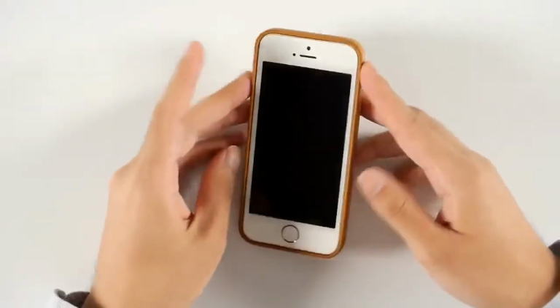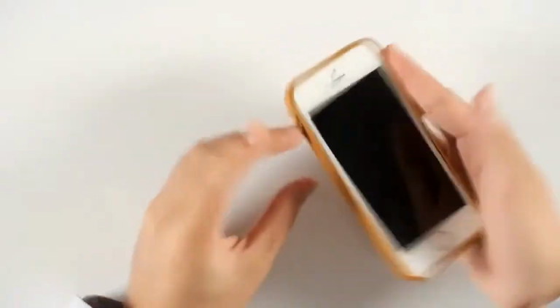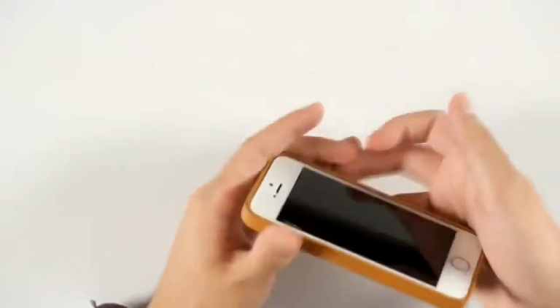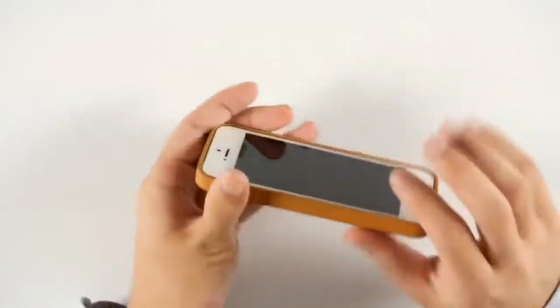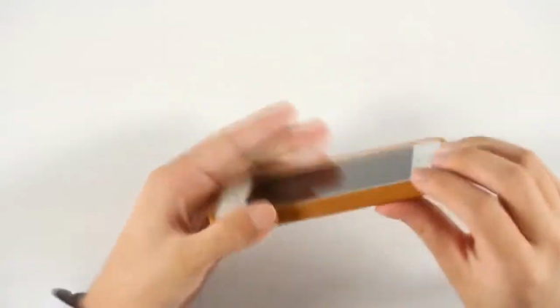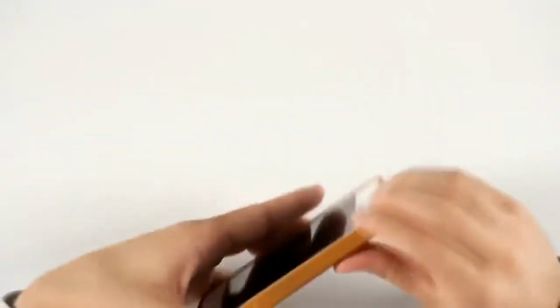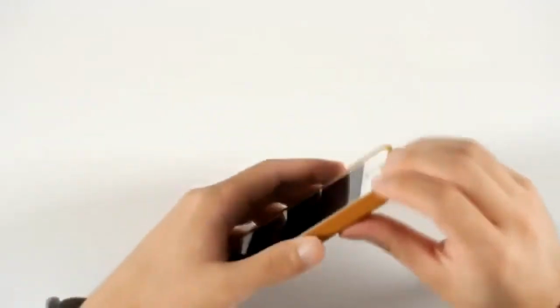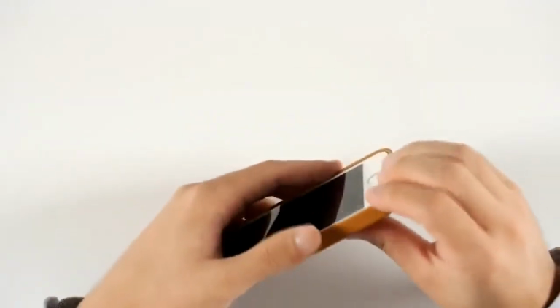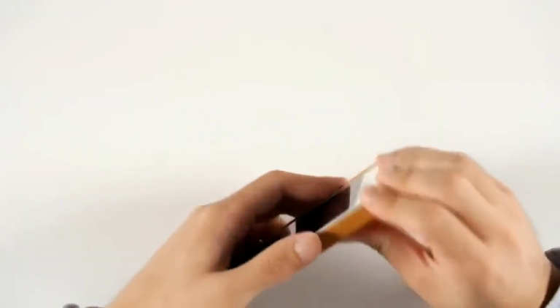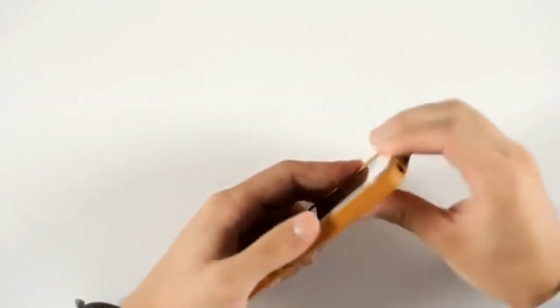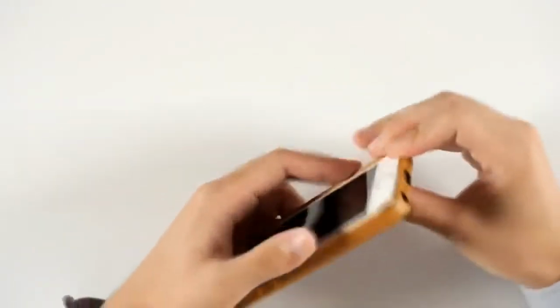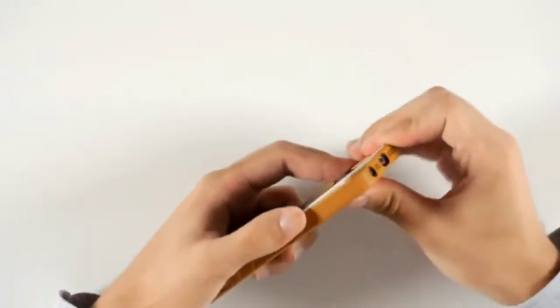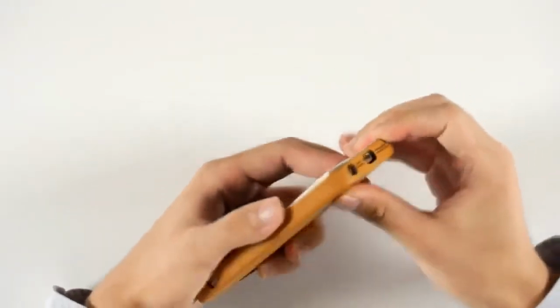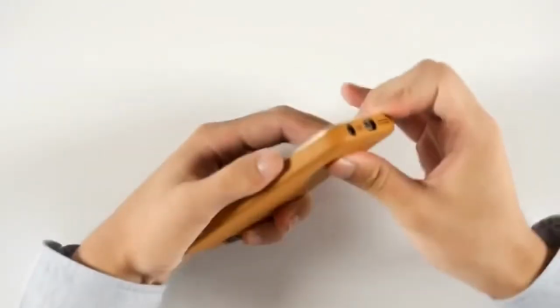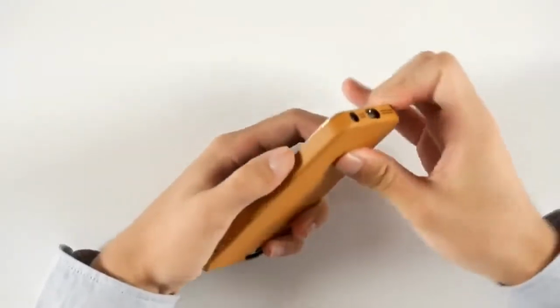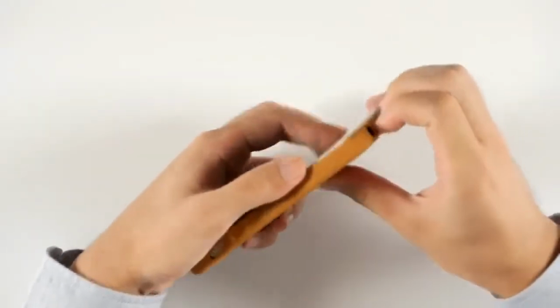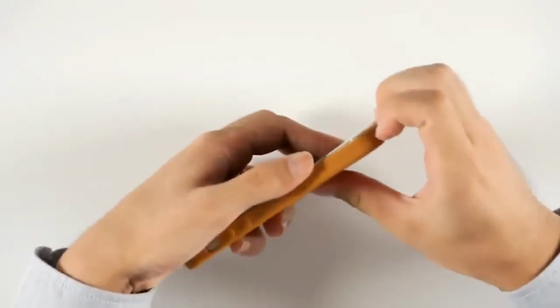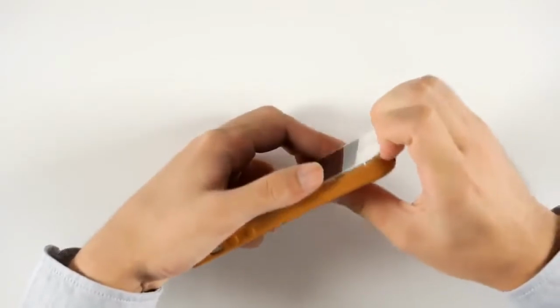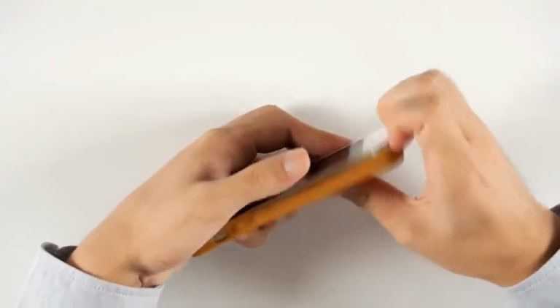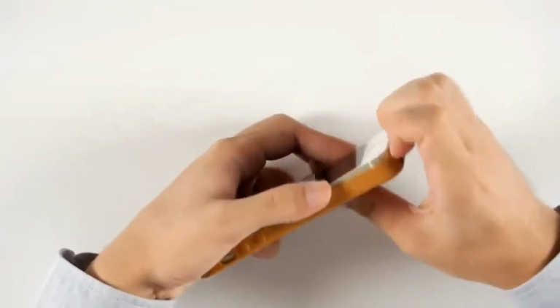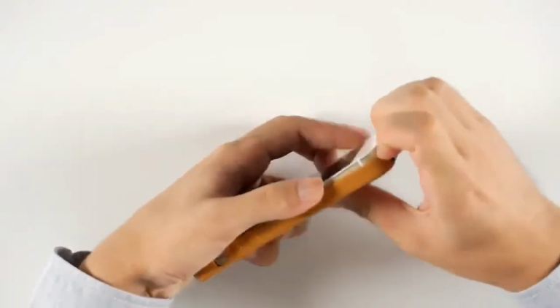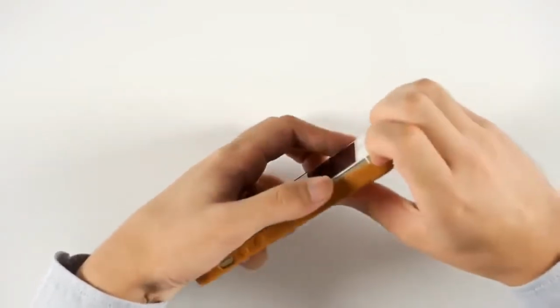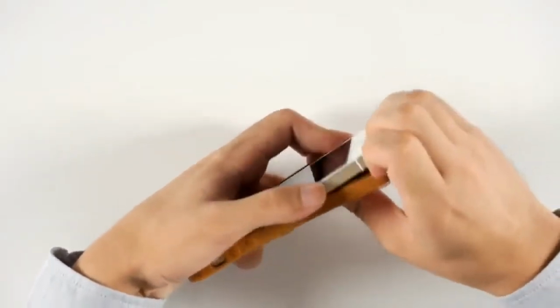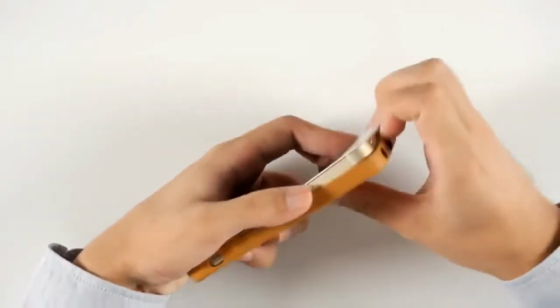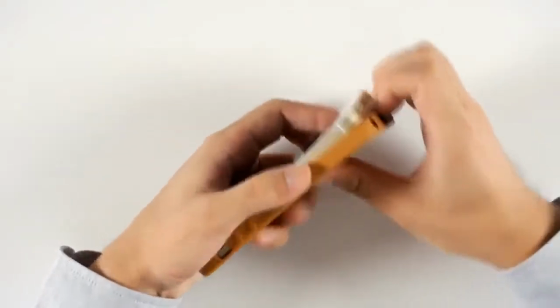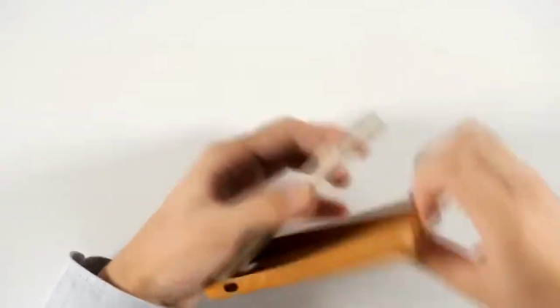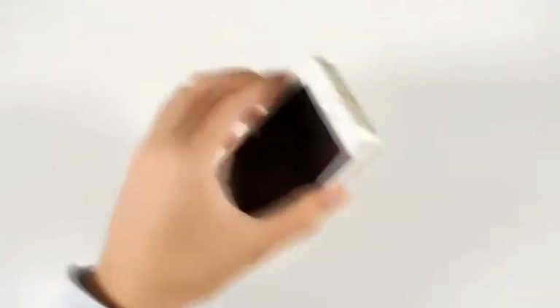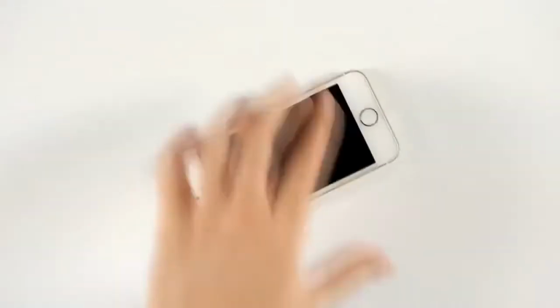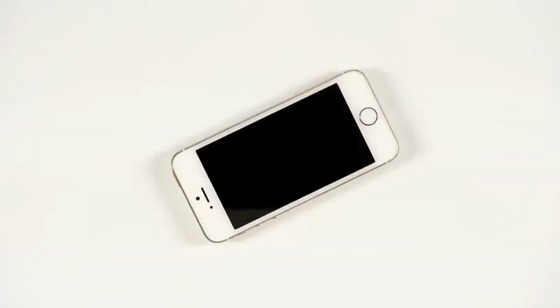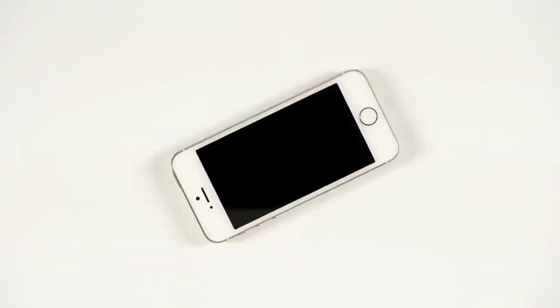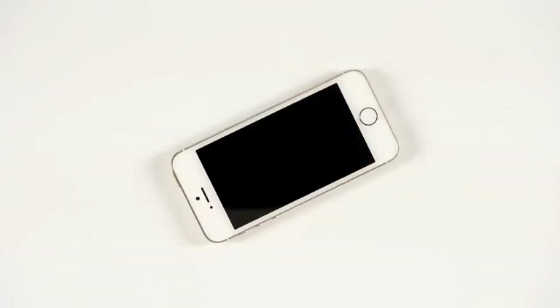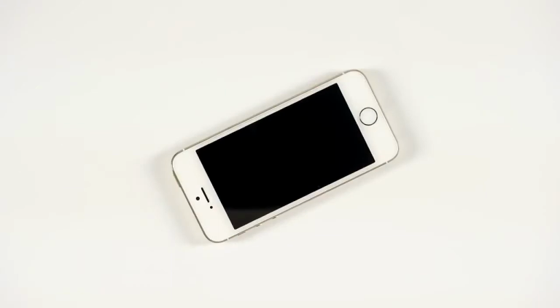This isn't a review of the case but rather the phone, so let's take the case off. It fits really tightly, so it needs a little bit of attention to remove it.